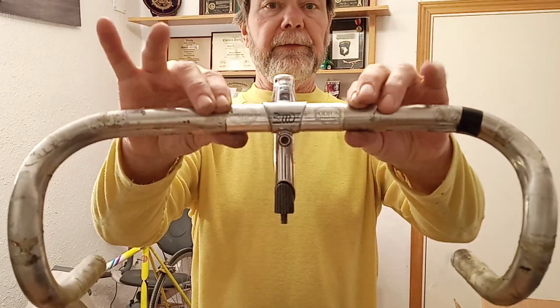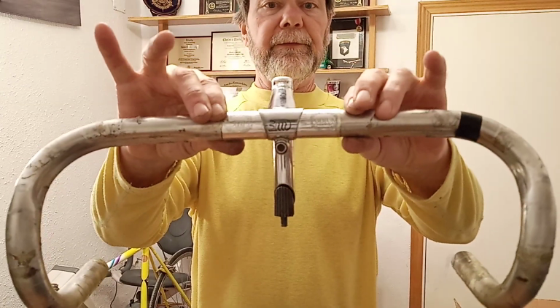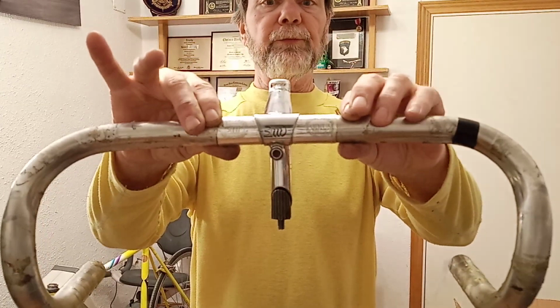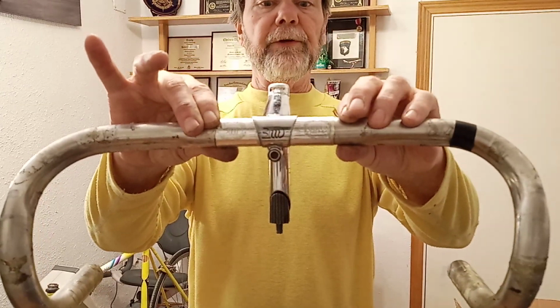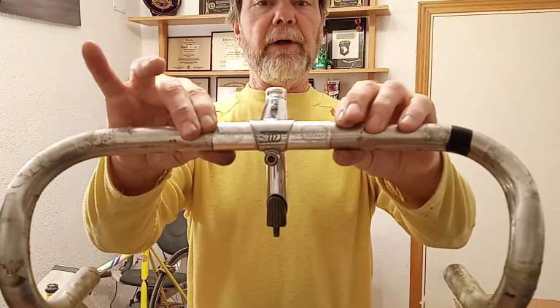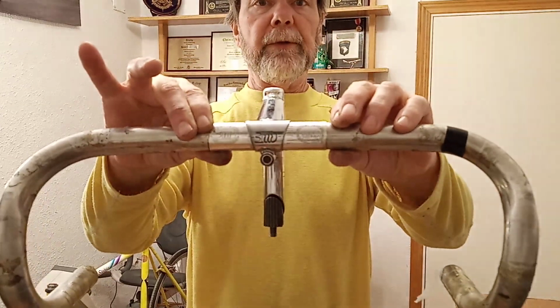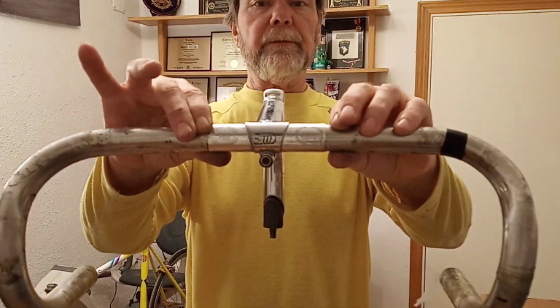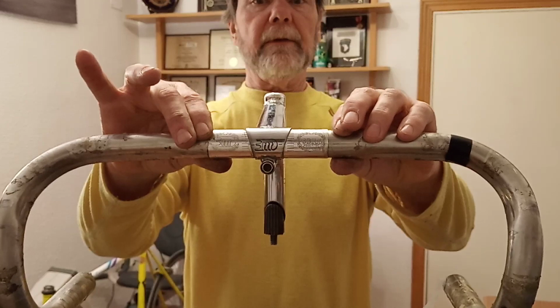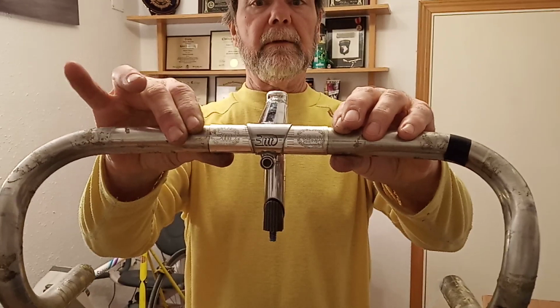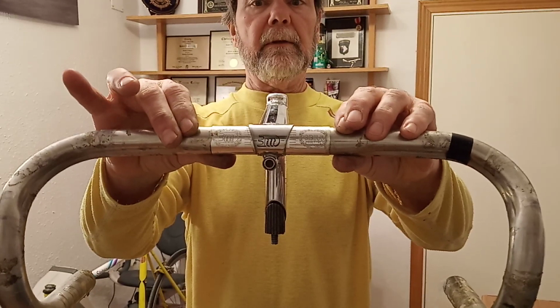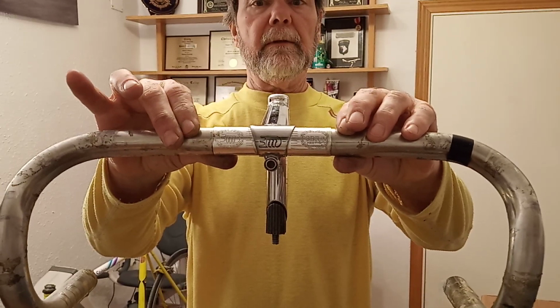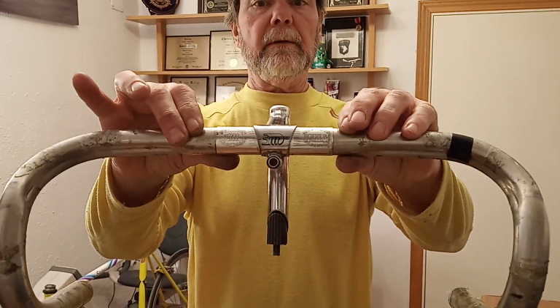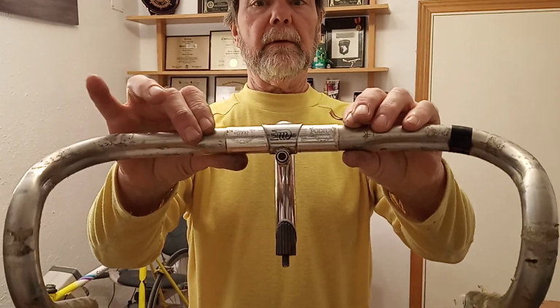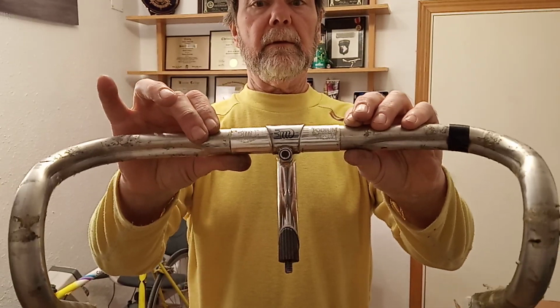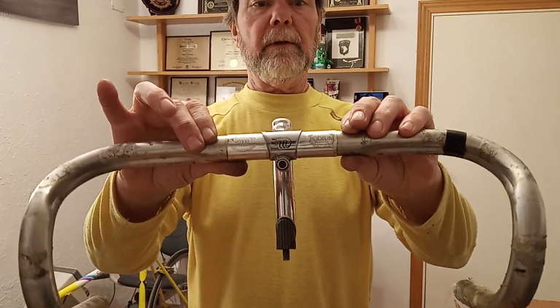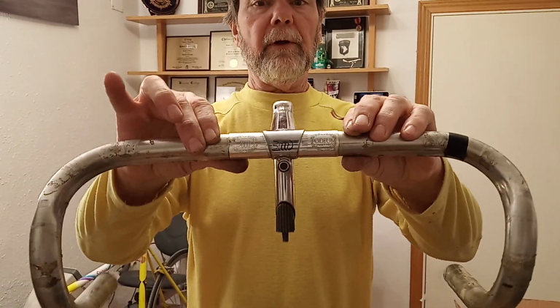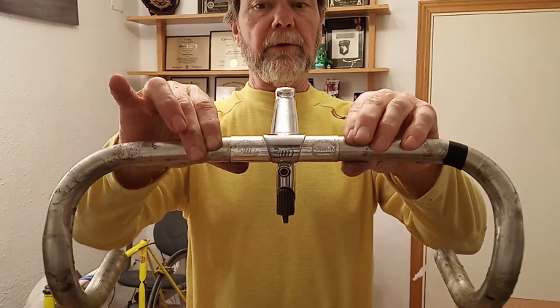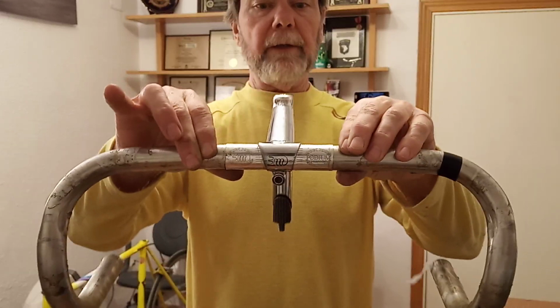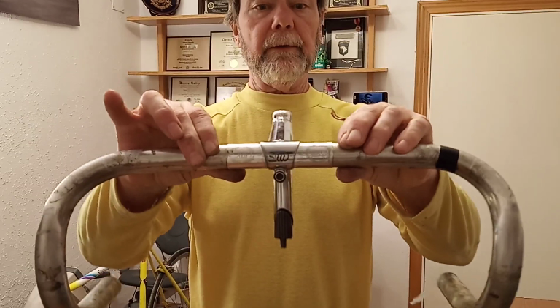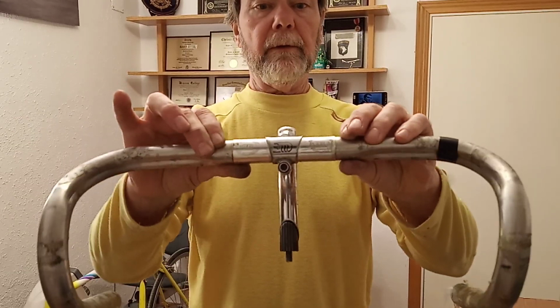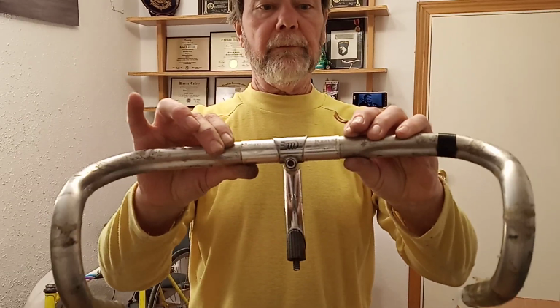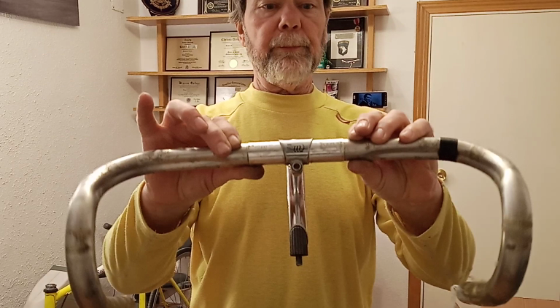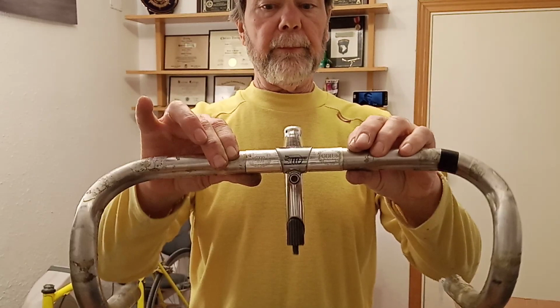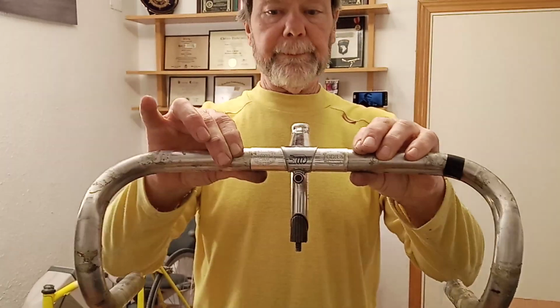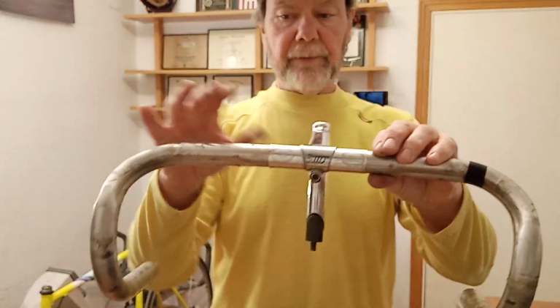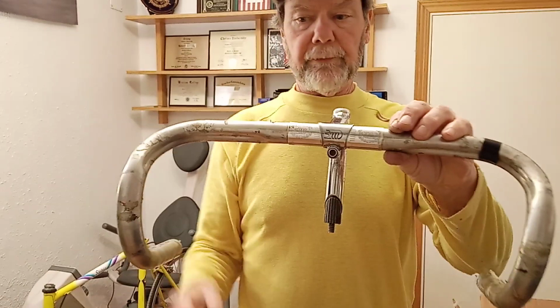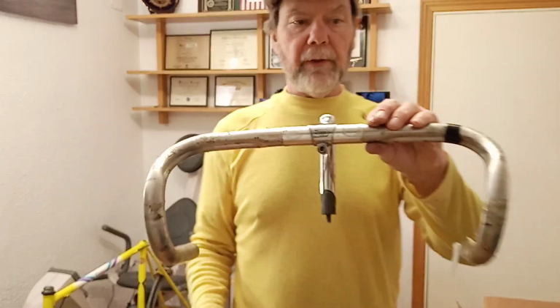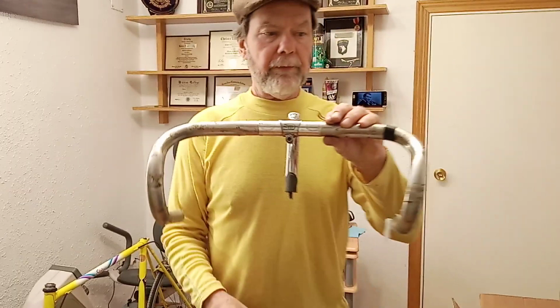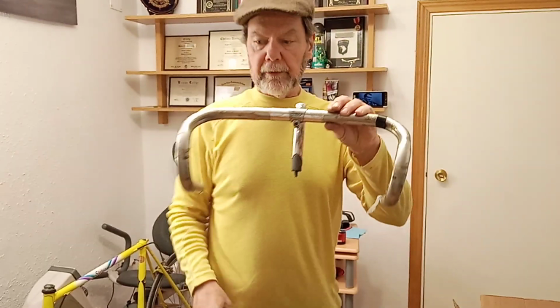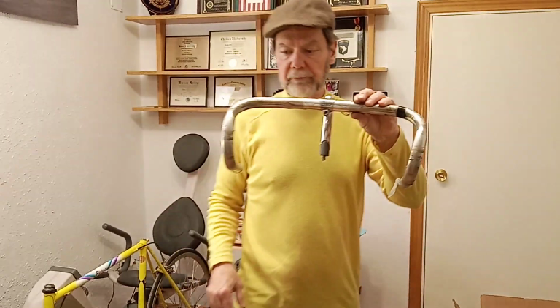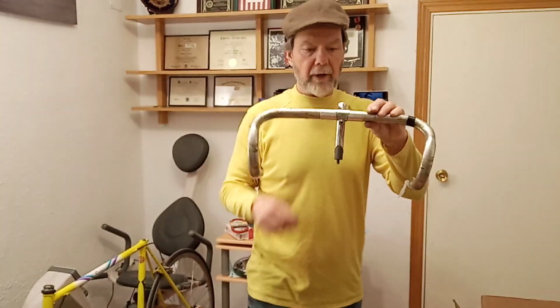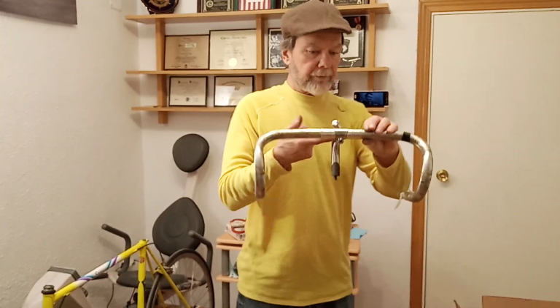These really are beautiful — they're all engraved, really pretty — but they're trashed.